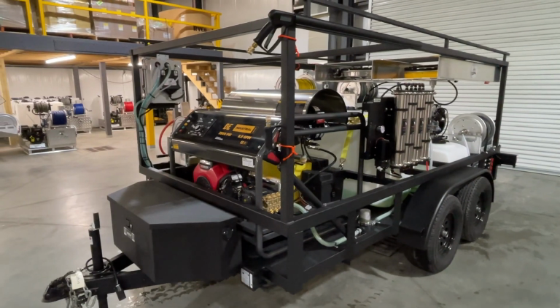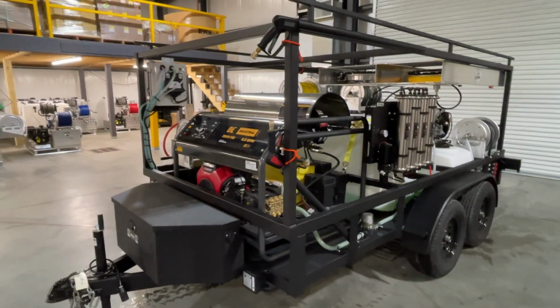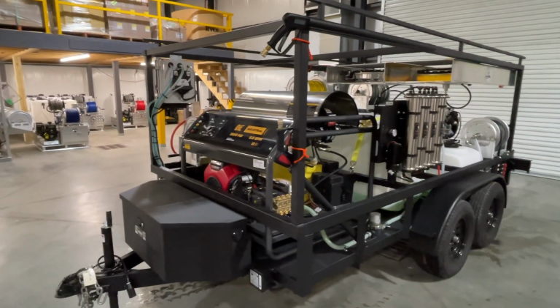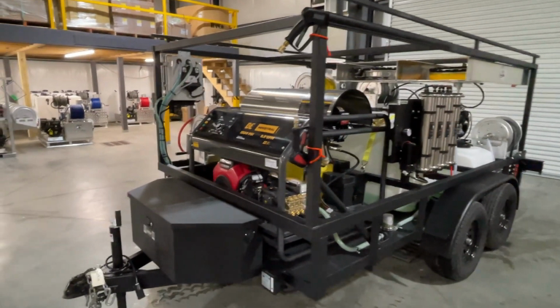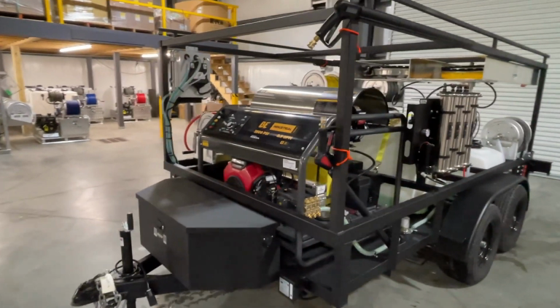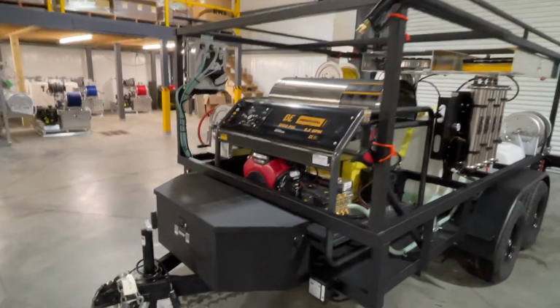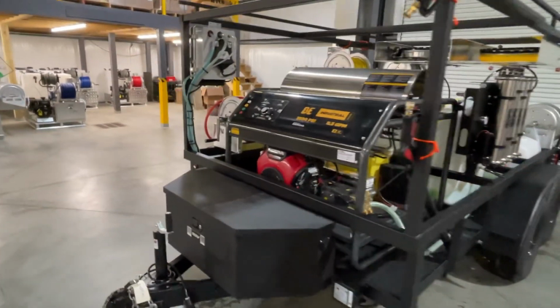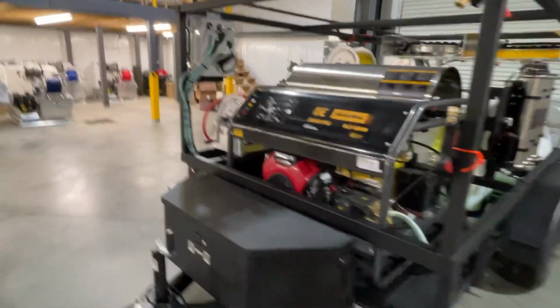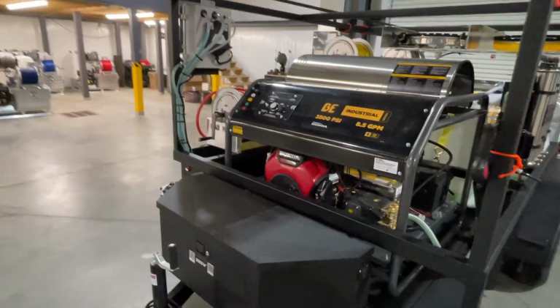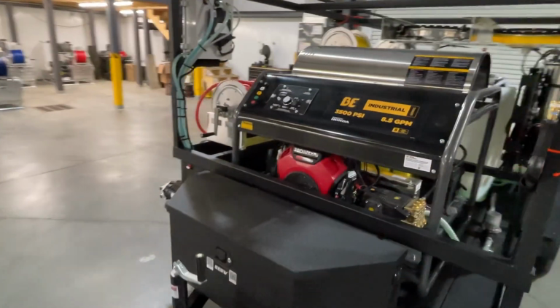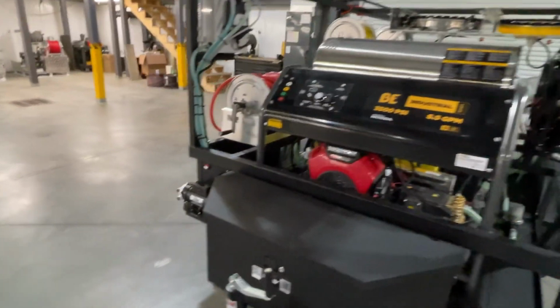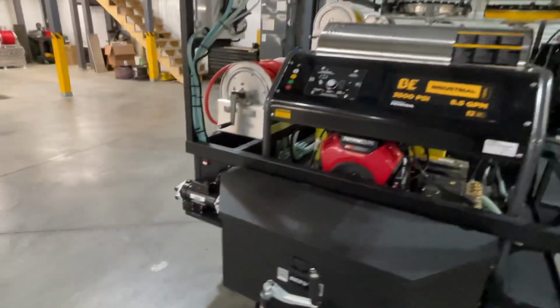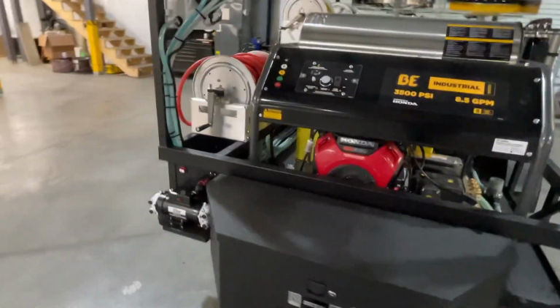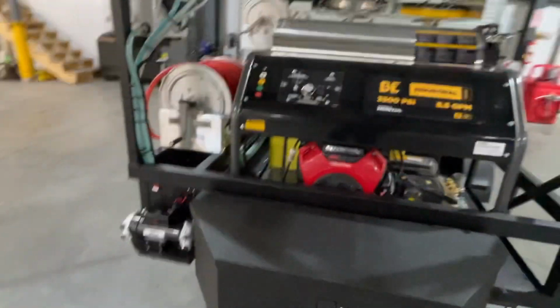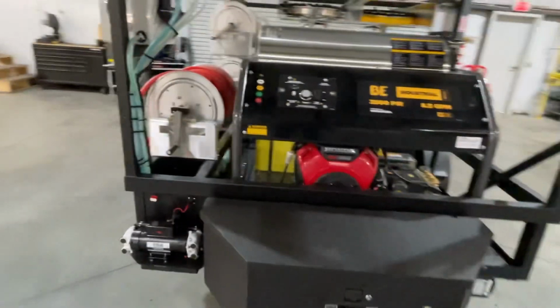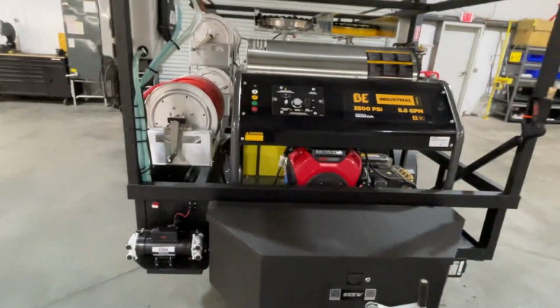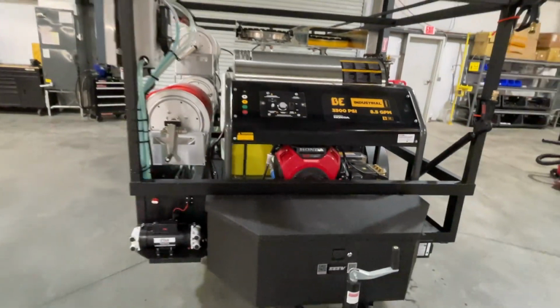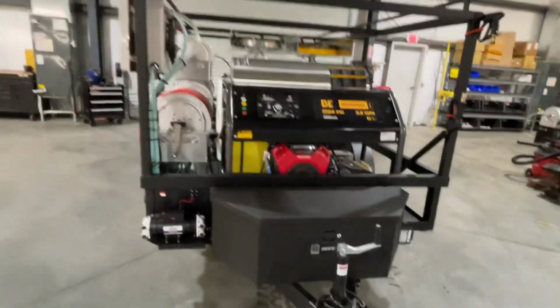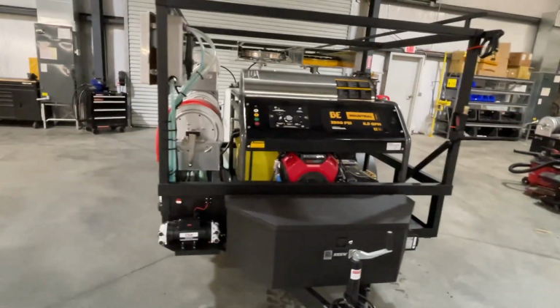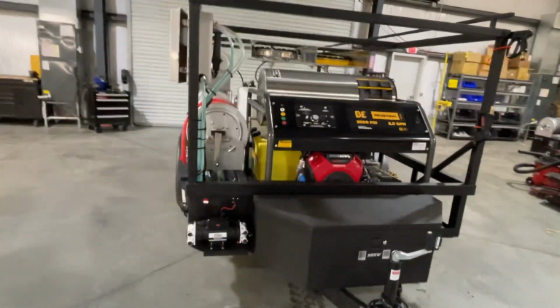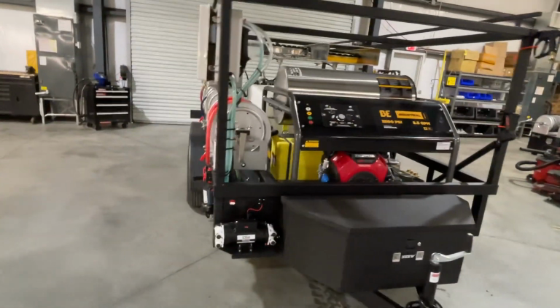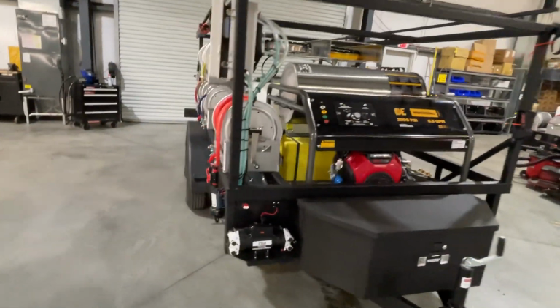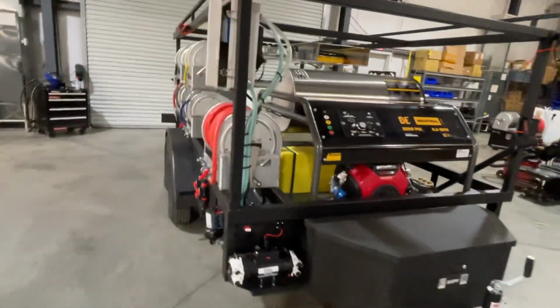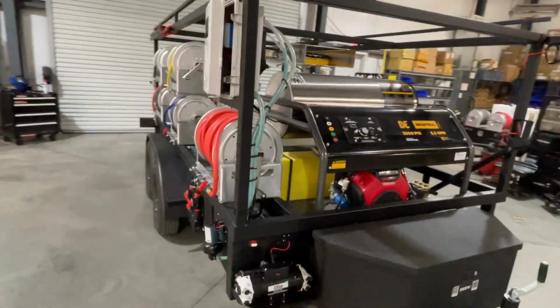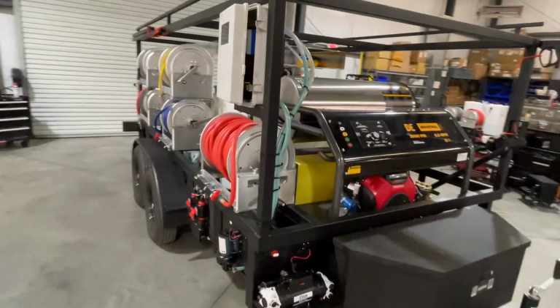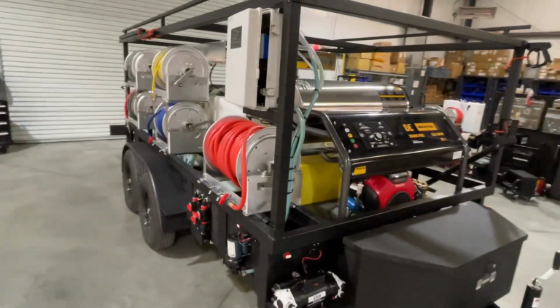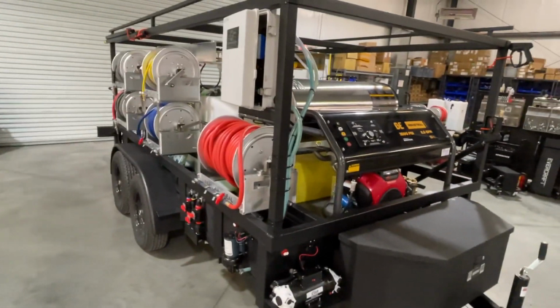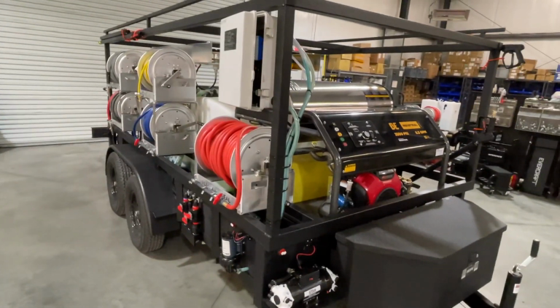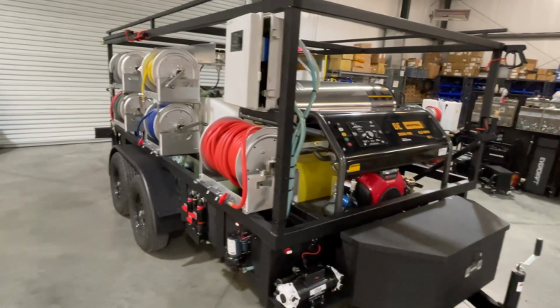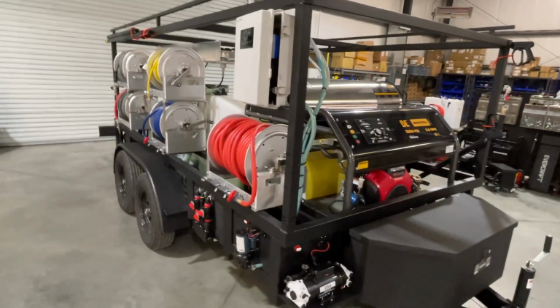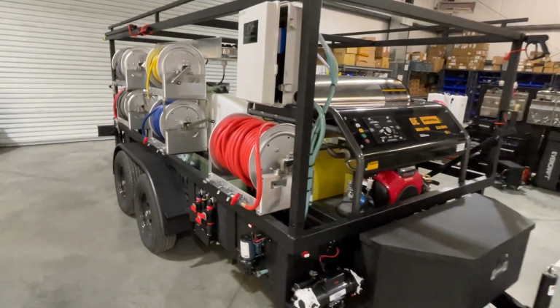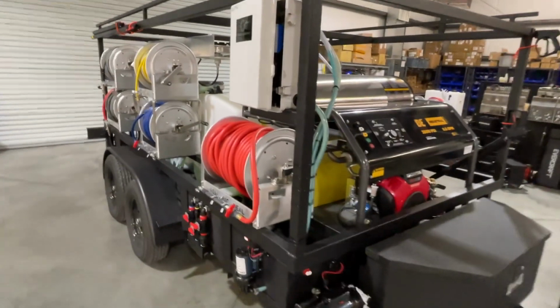If you guys are interested in some equipment, hit us up, let us know — links down below. We'd be glad to get you in one. Maybe not something quite this crazy, but we can do it if you want, or something small. From wild to mild, we'll do it.